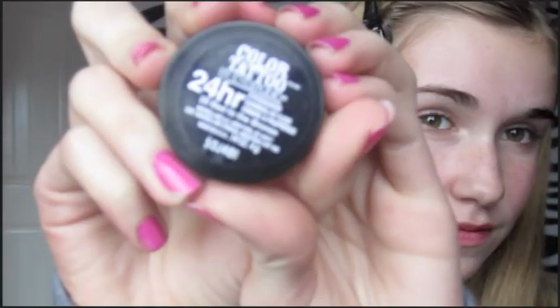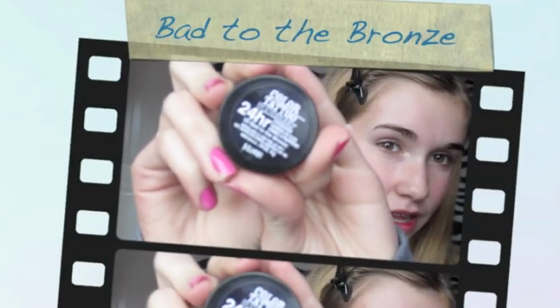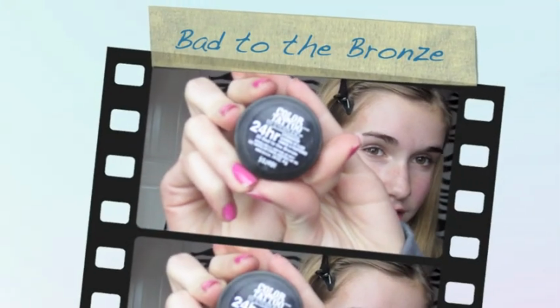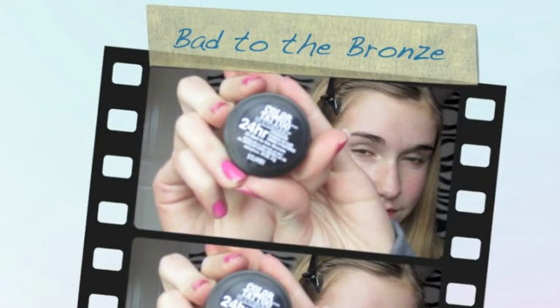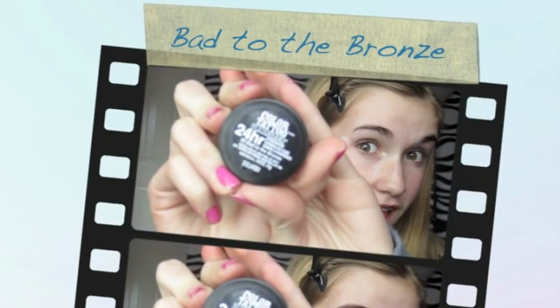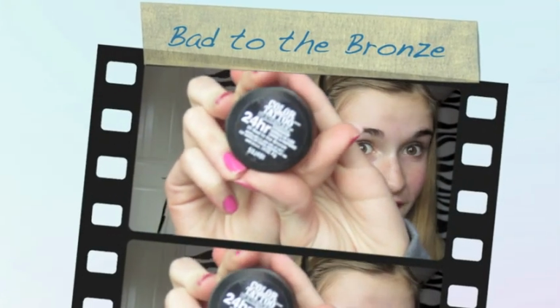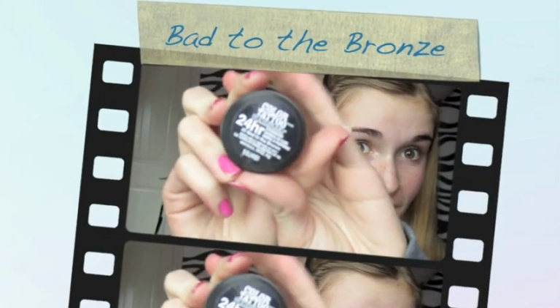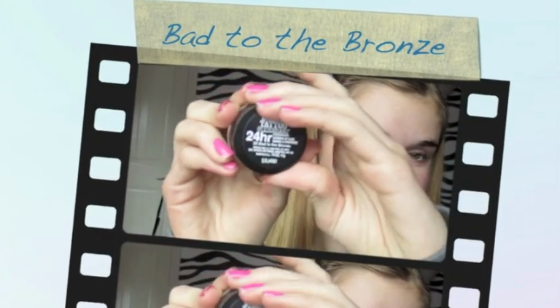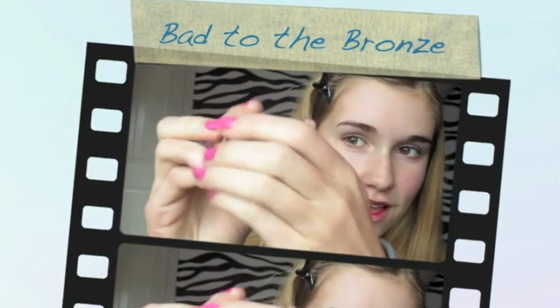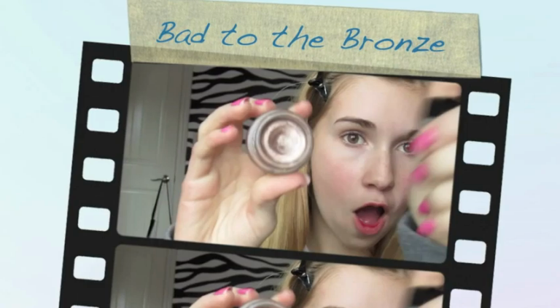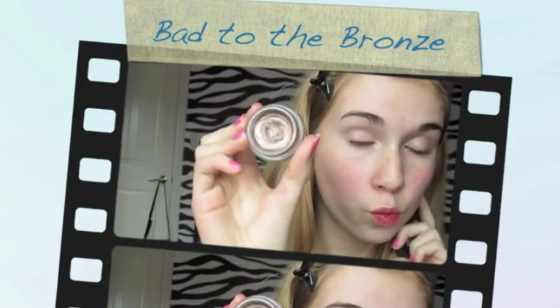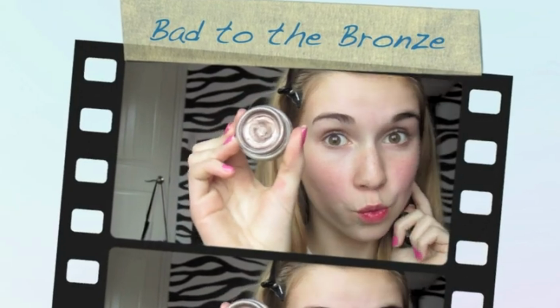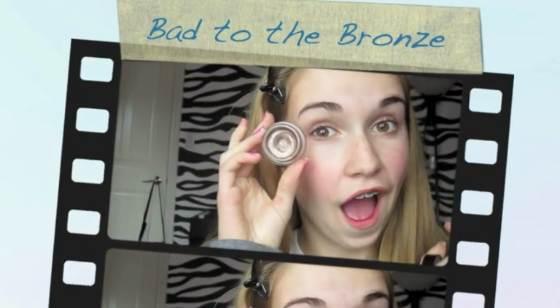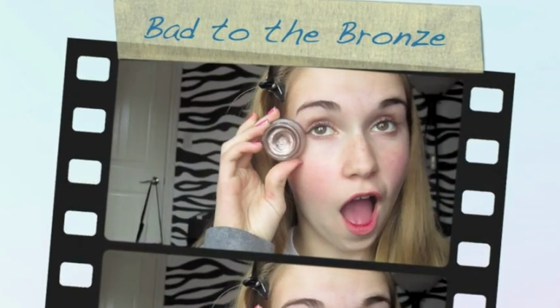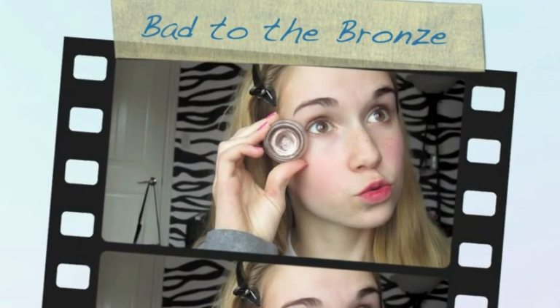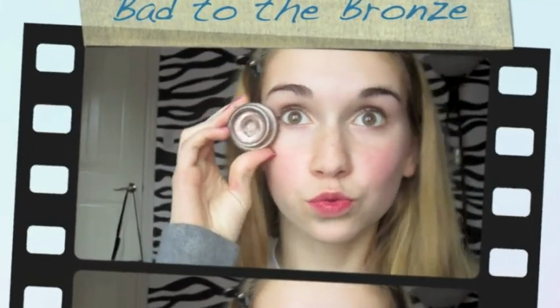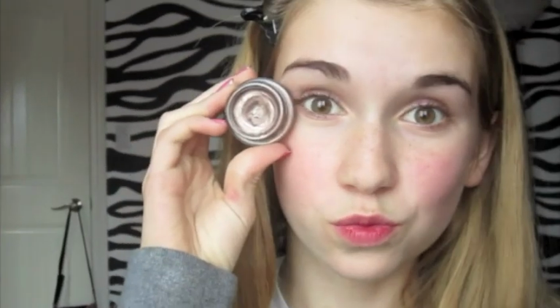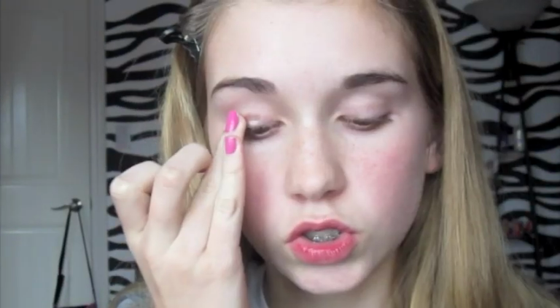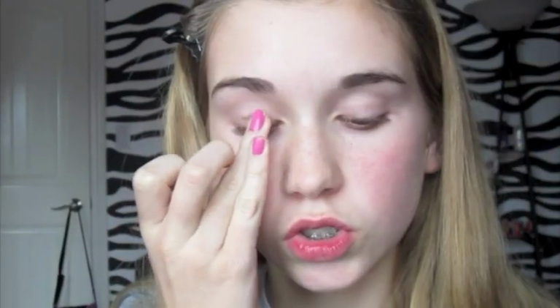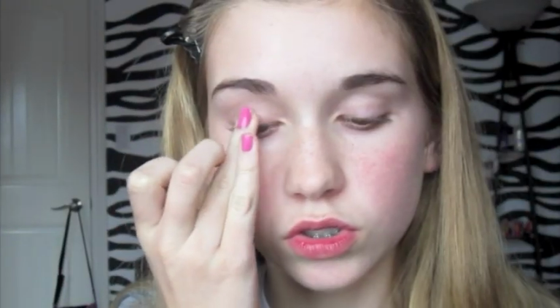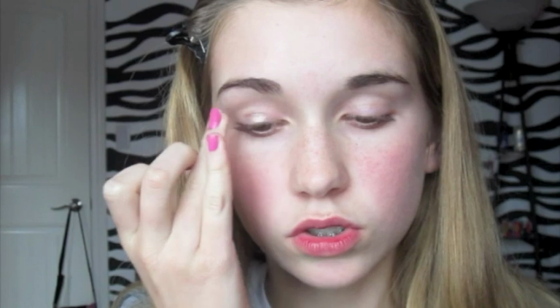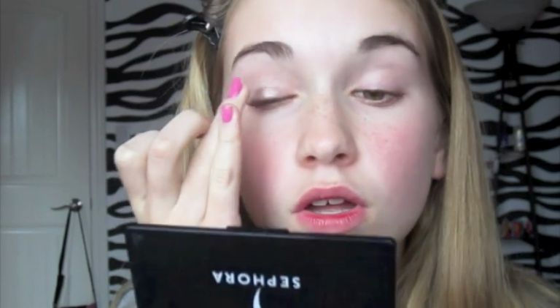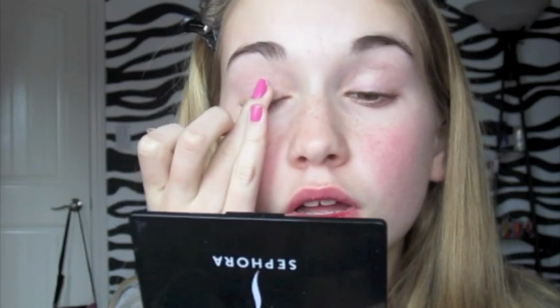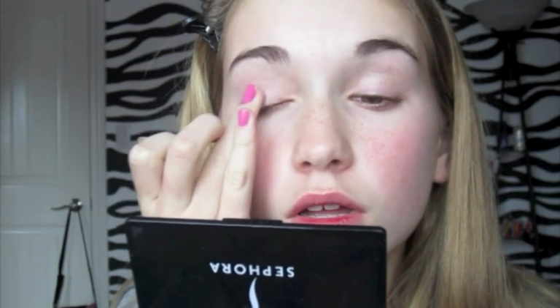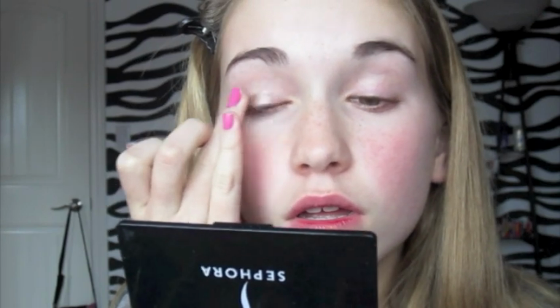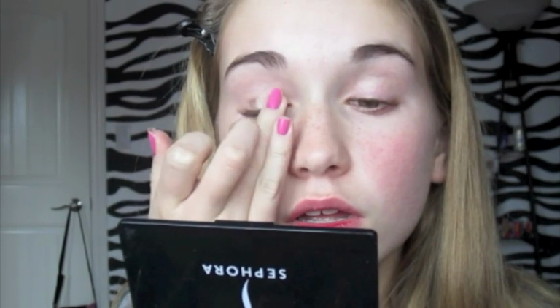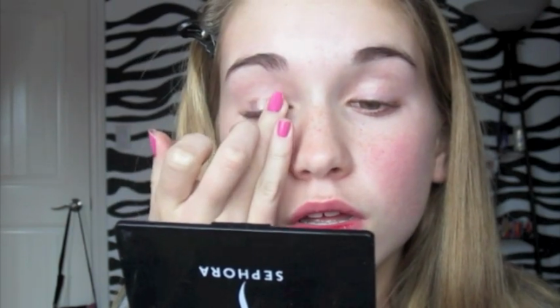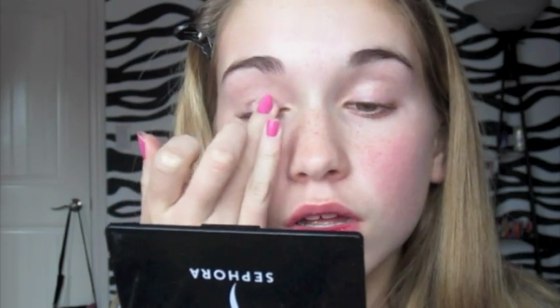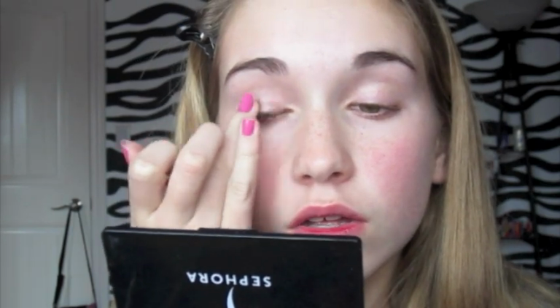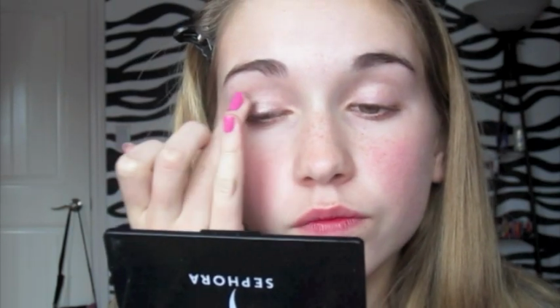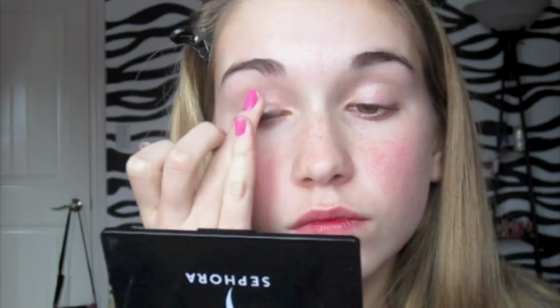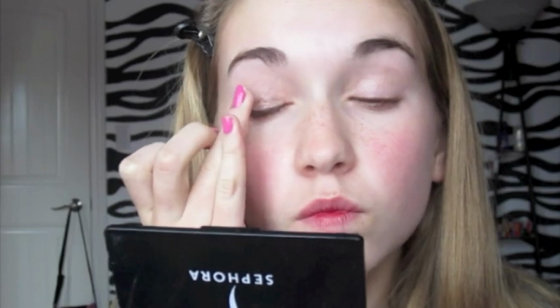And then you're going to take your Maybelline Color Tattoo in Bad to the Bronze, and you're just going to apply that with your fingers or with a brush onto your eyelid. And if you want to use a primer you can — I forgot to, so yeah.